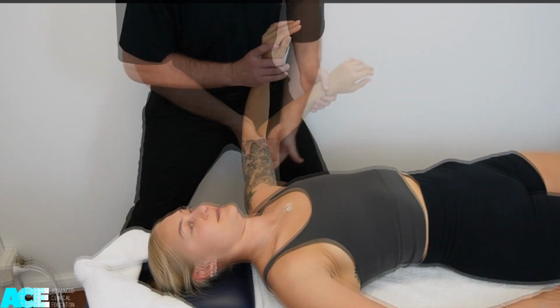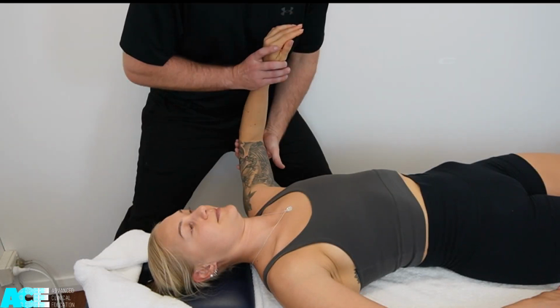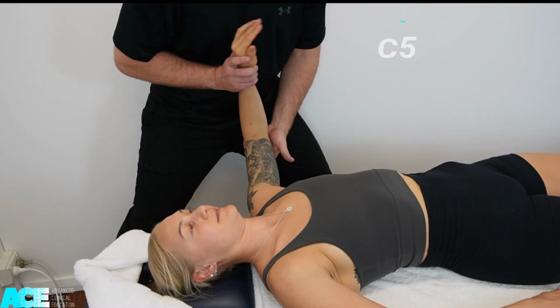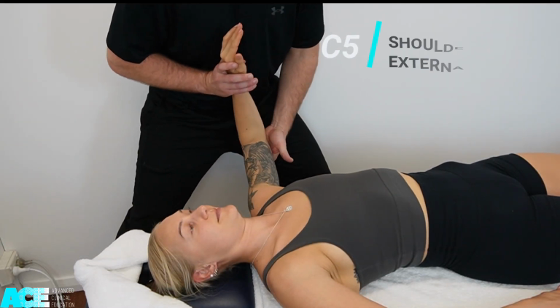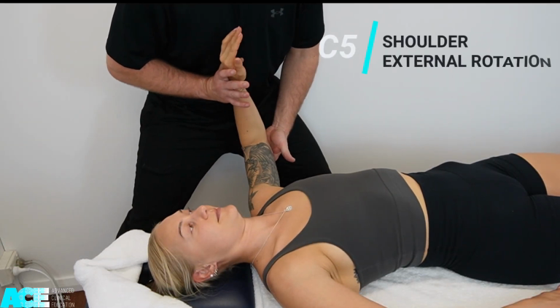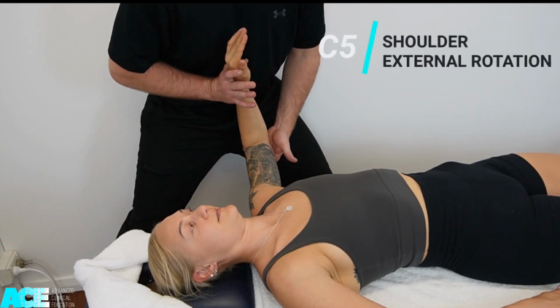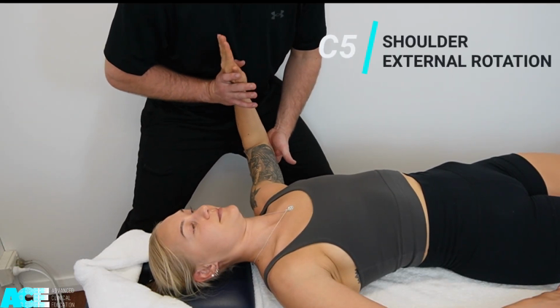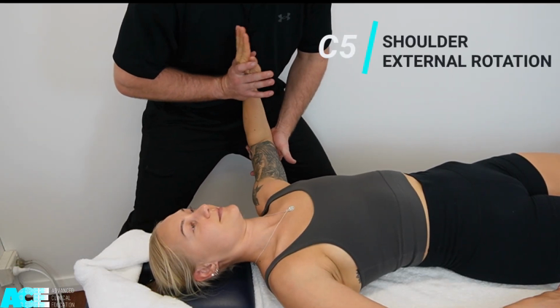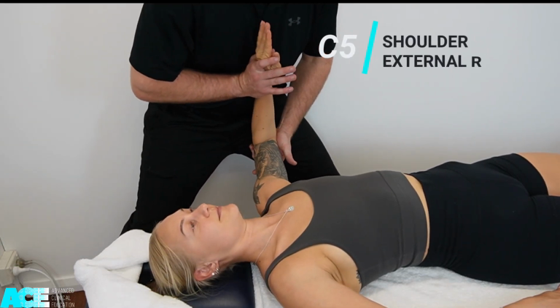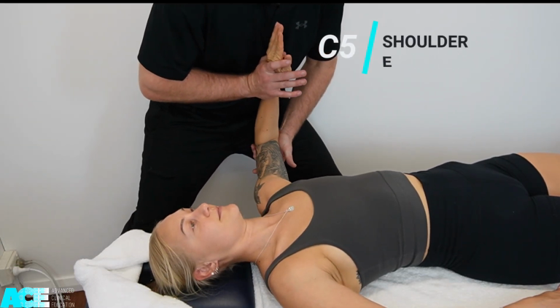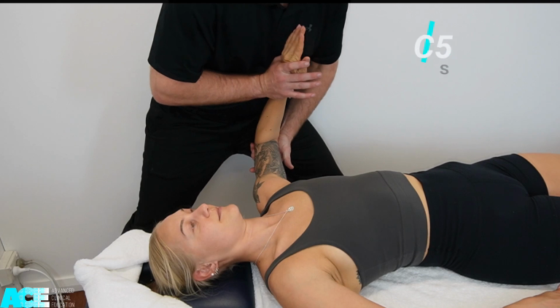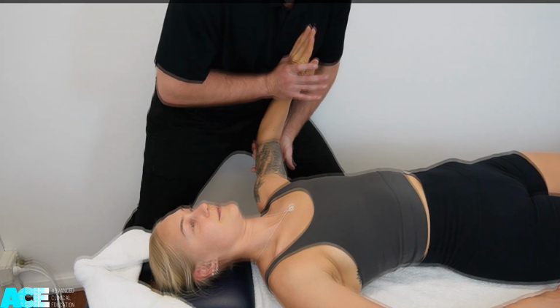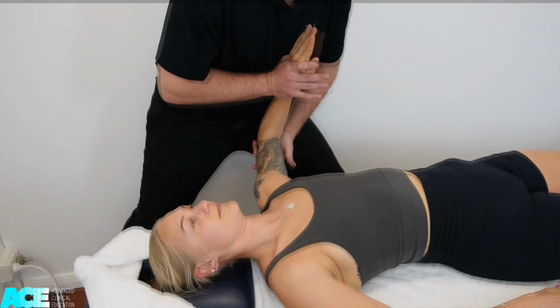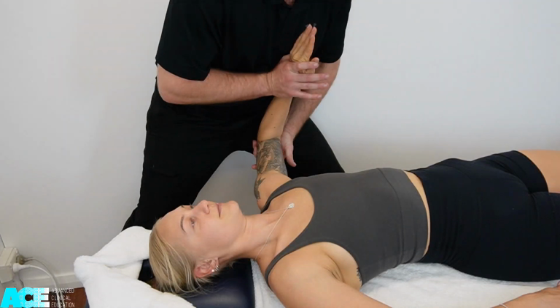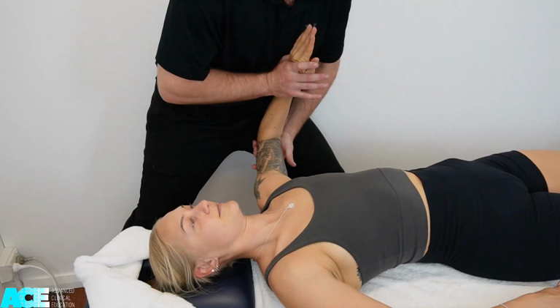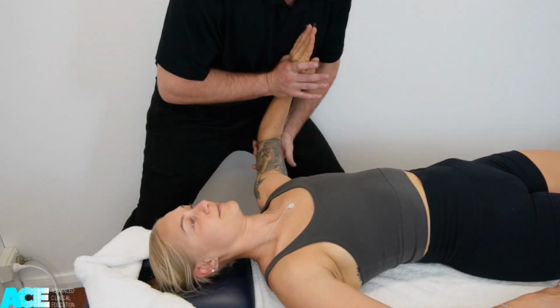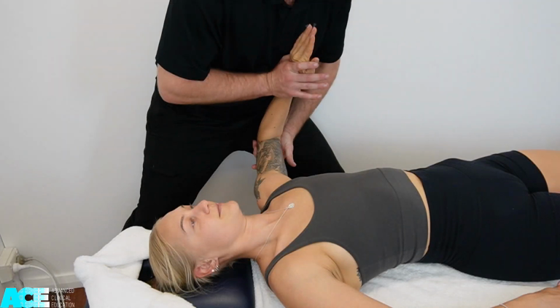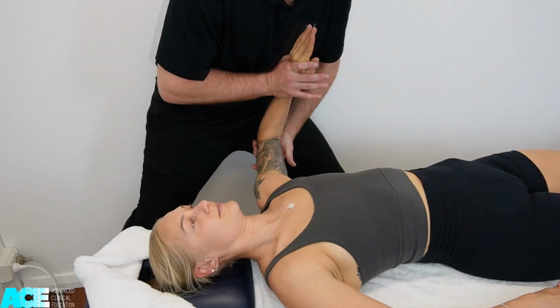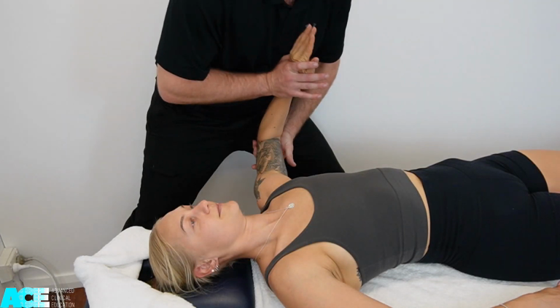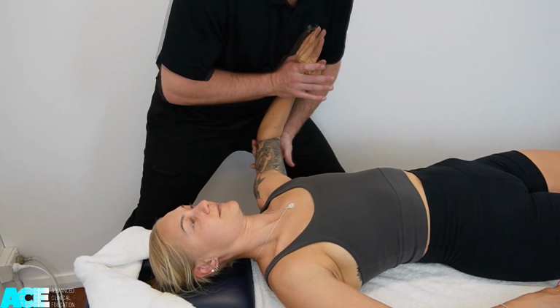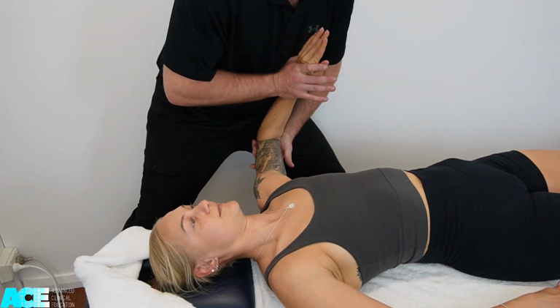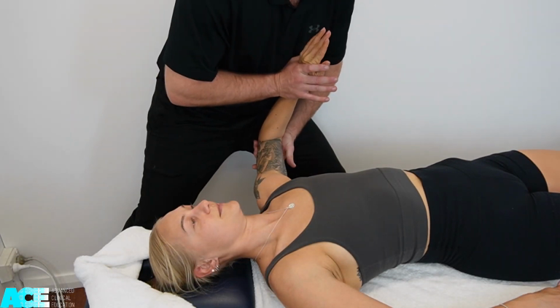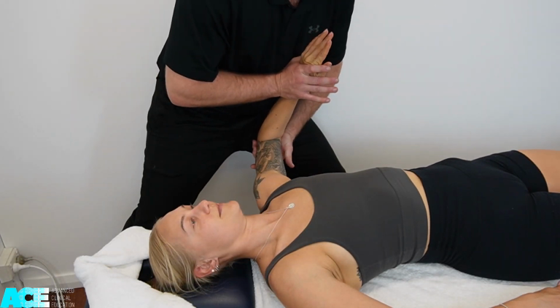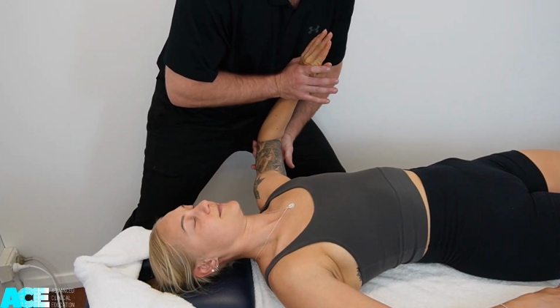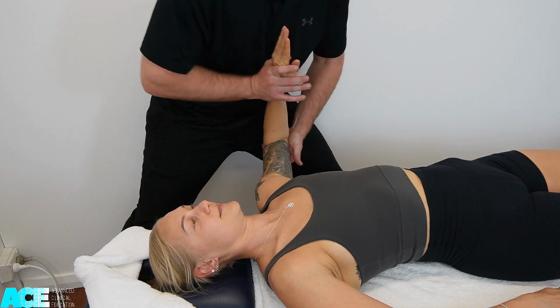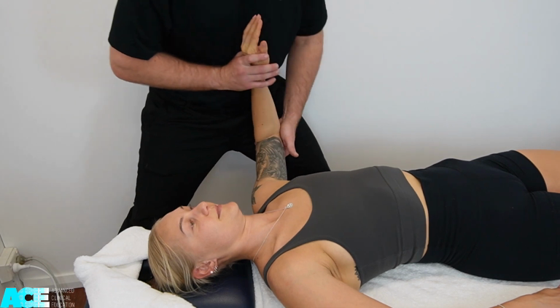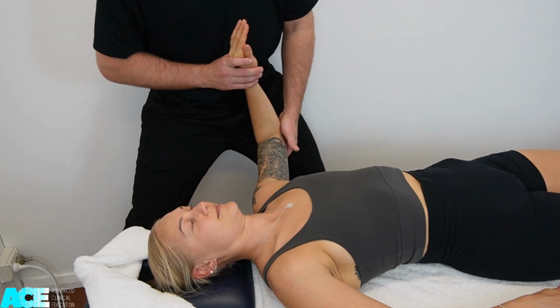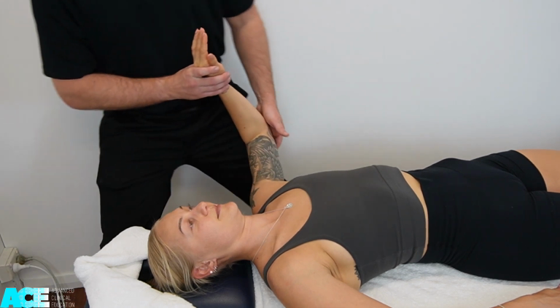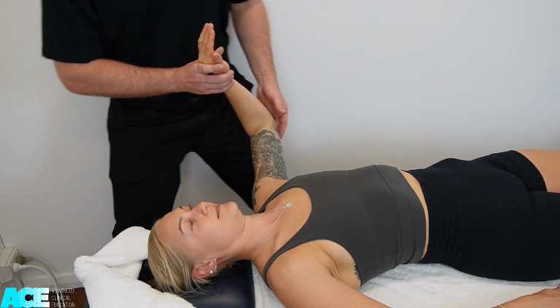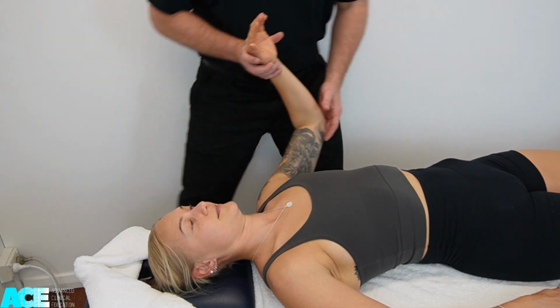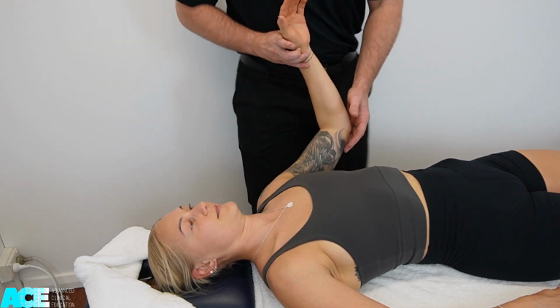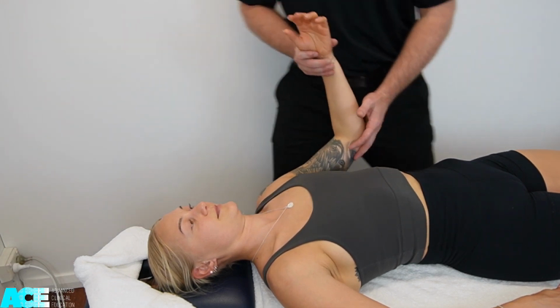C5 can also be tested using external rotation of the shoulder. We take our patient's shoulder into mid-range of external rotation and ask them to maintain that position against our resistance.